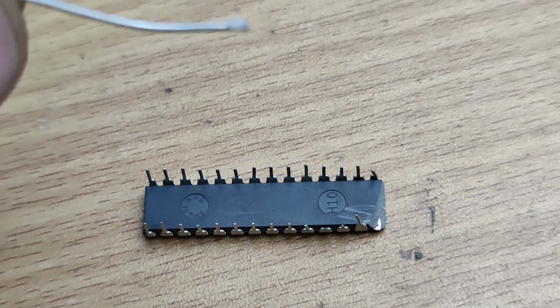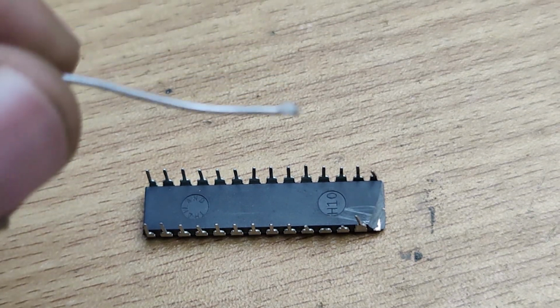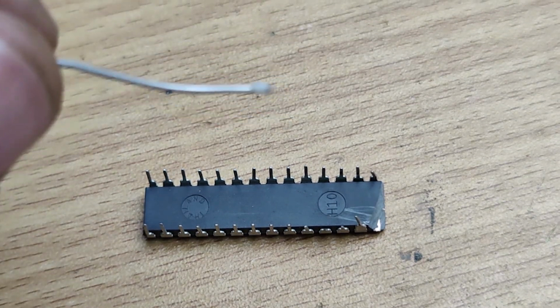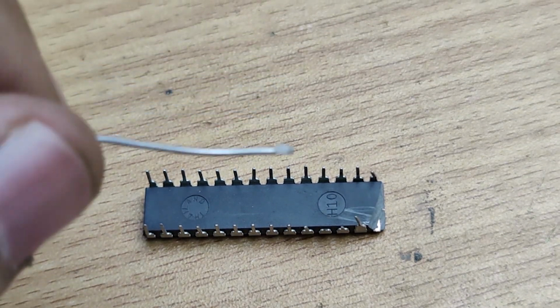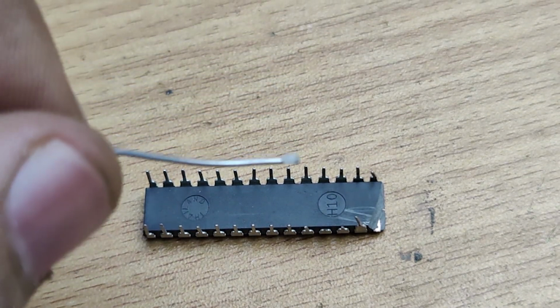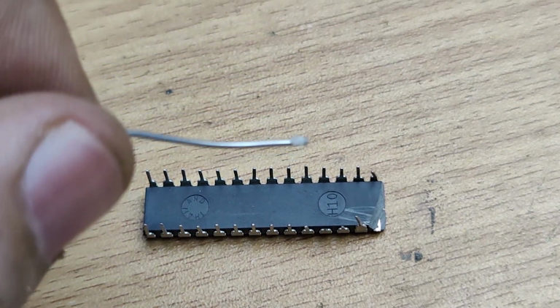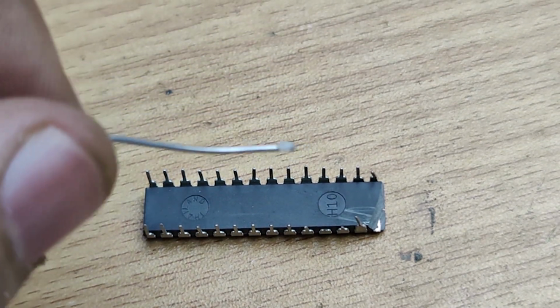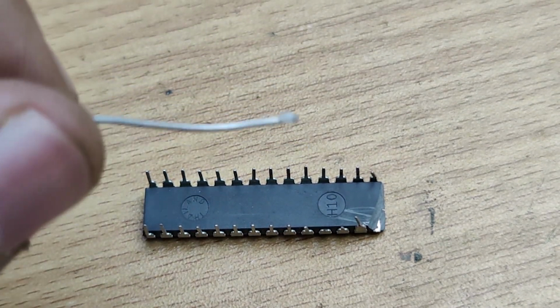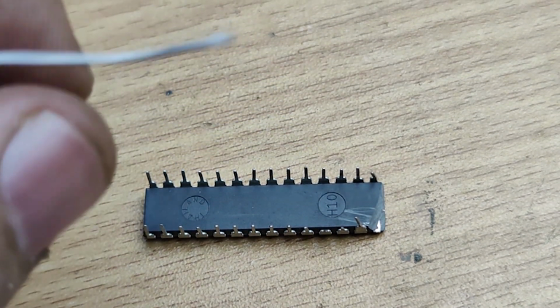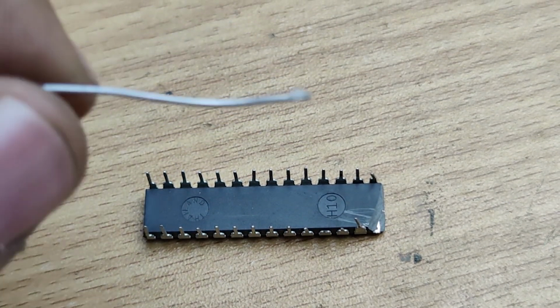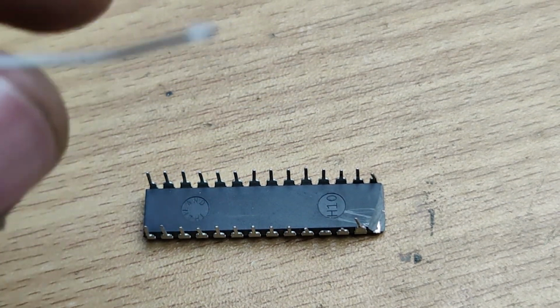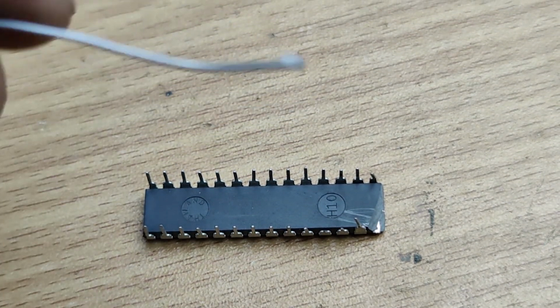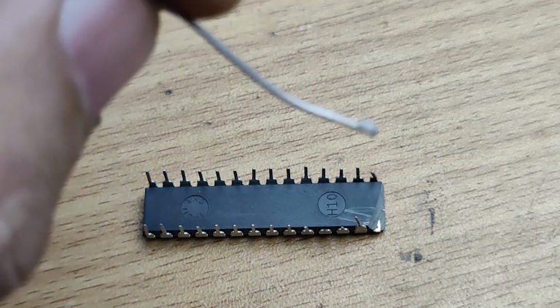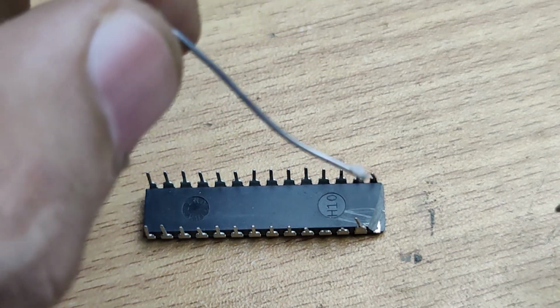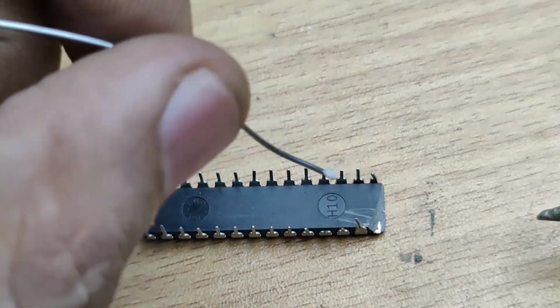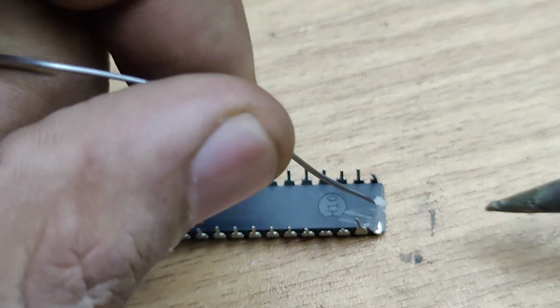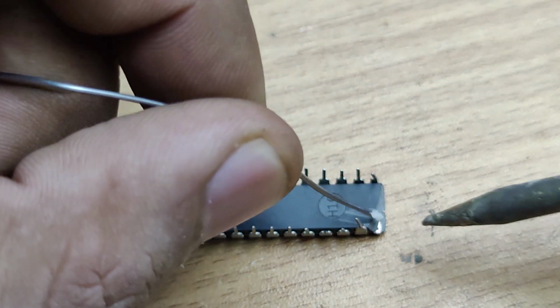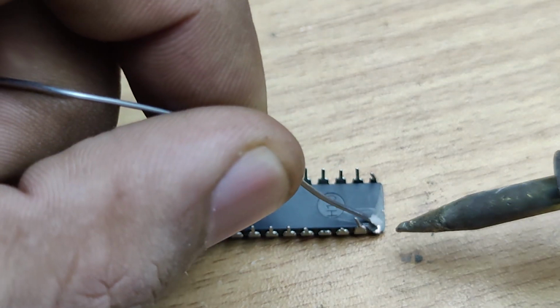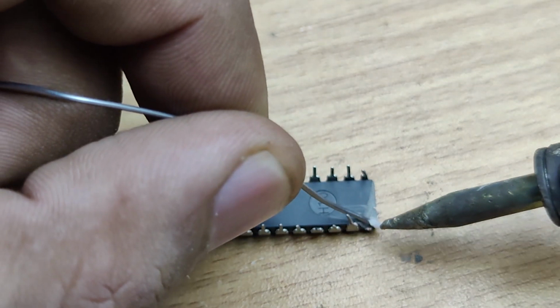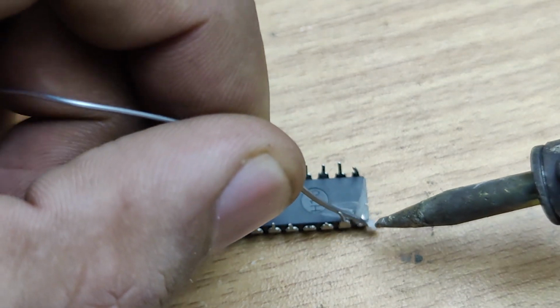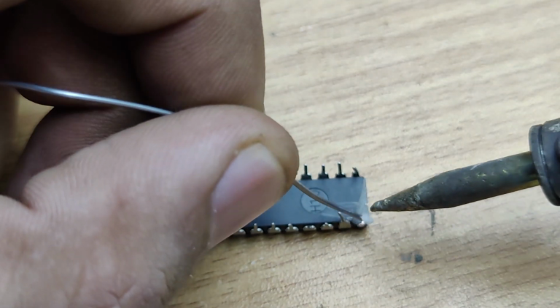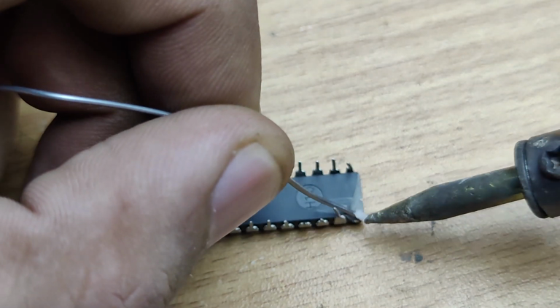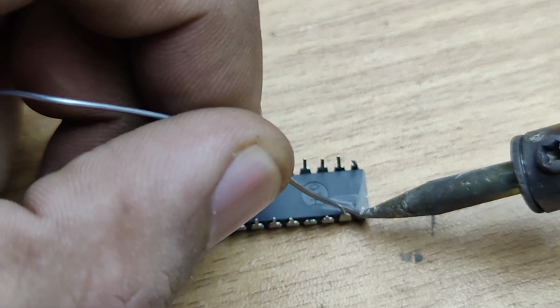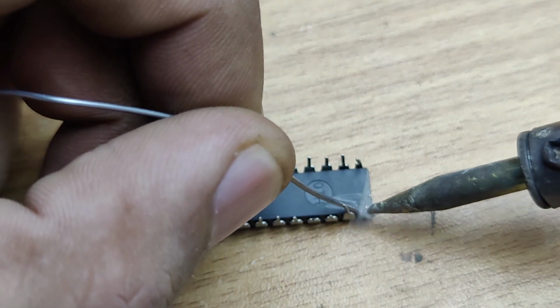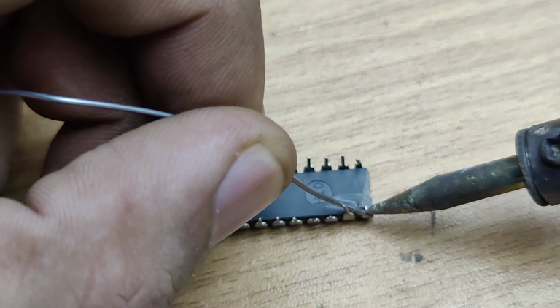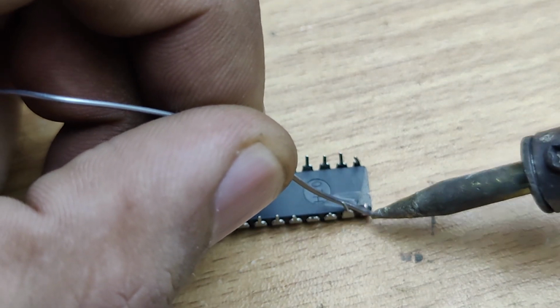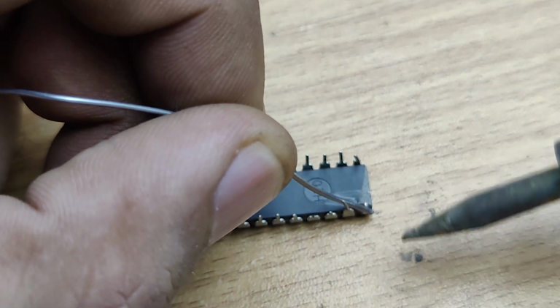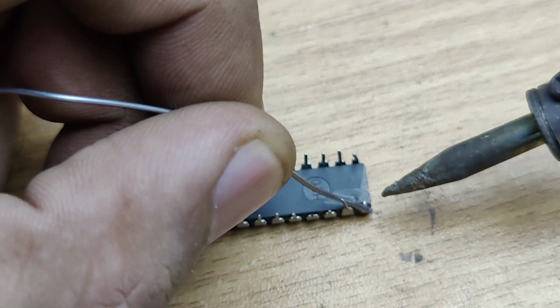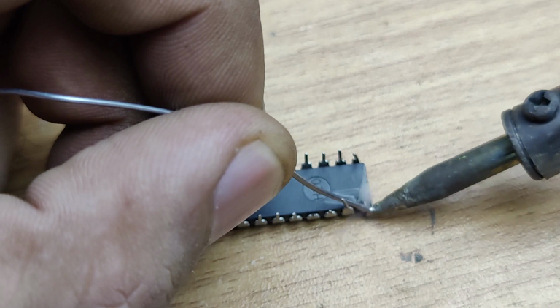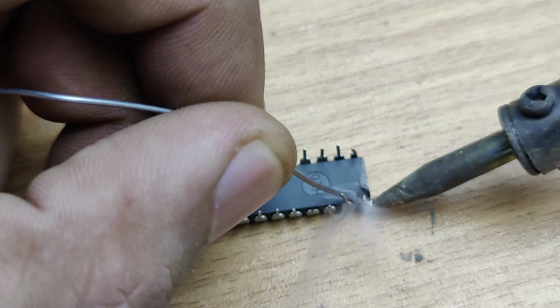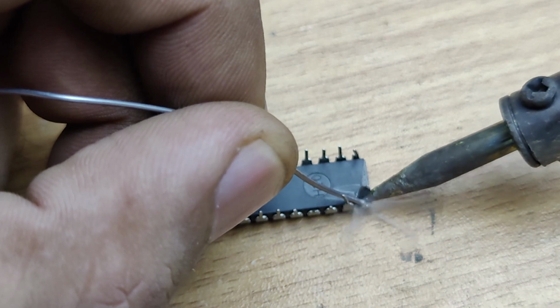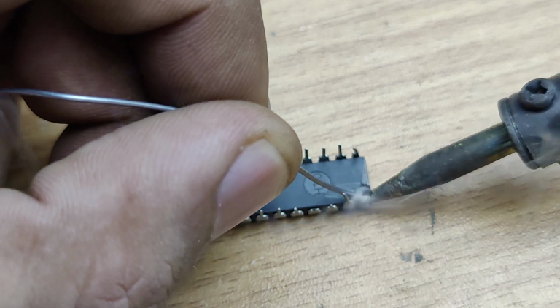Next, apply a small amount of flux to the exposed area. This will help the solder to stick properly. Now take your soldering iron and carefully apply solder to the exposed area.